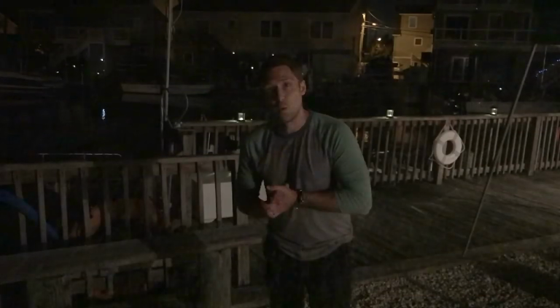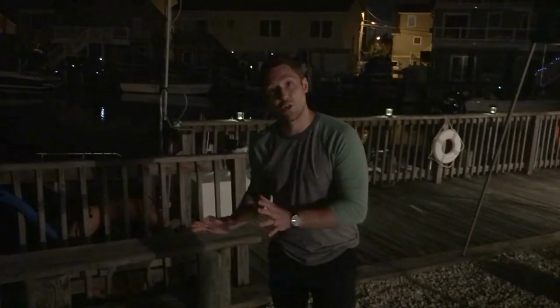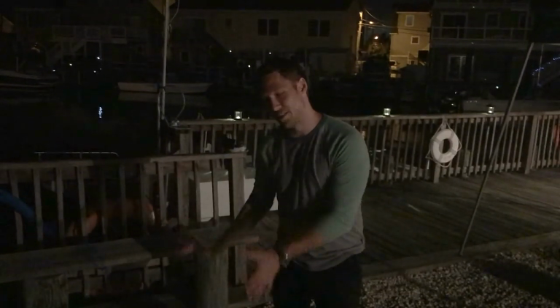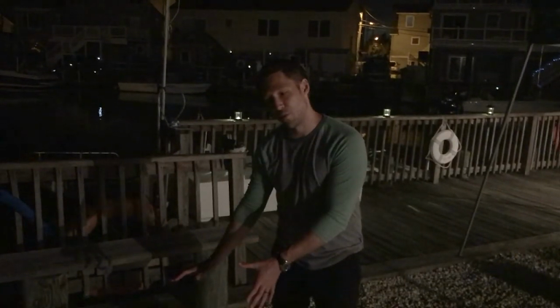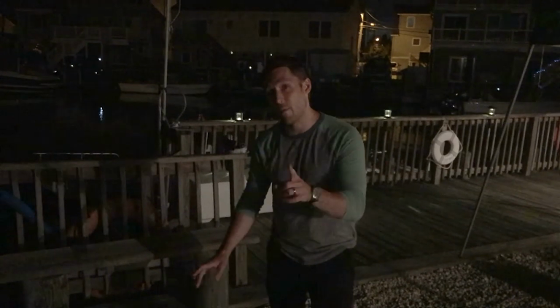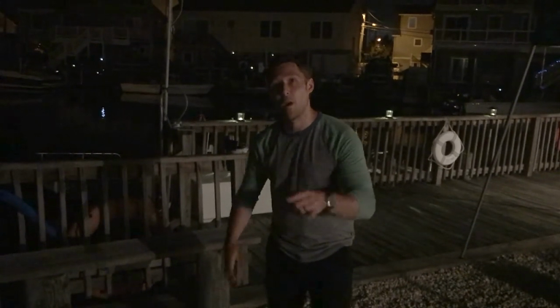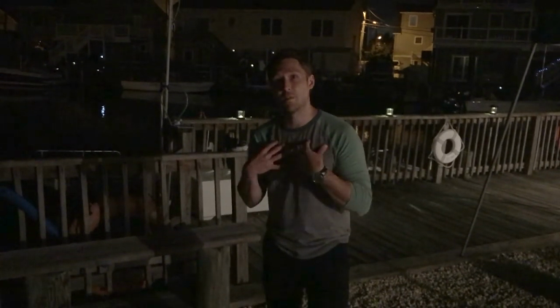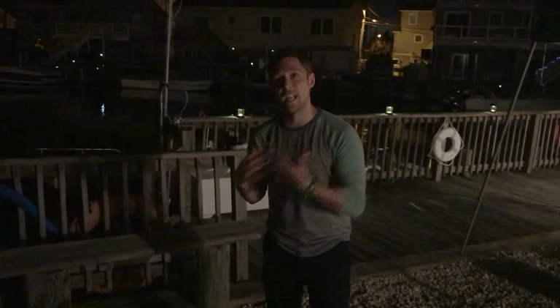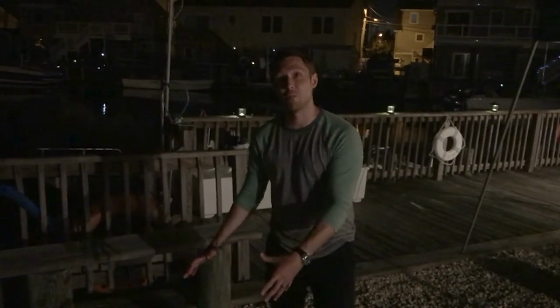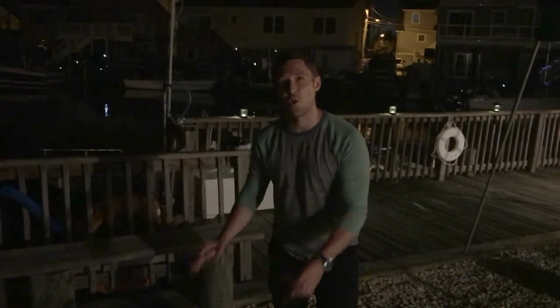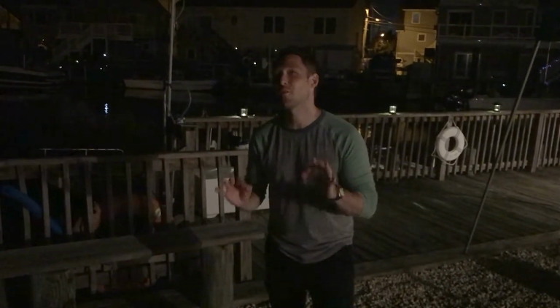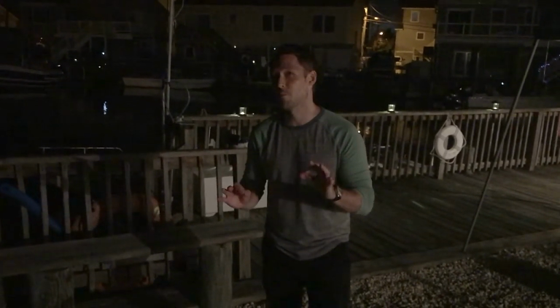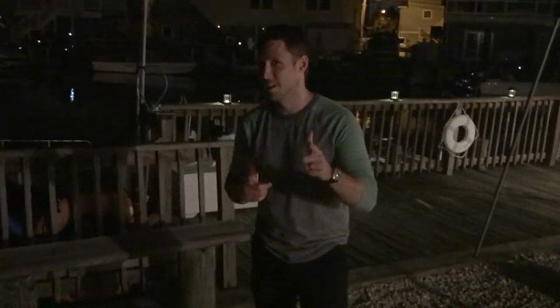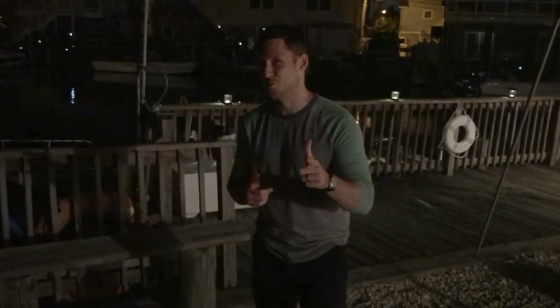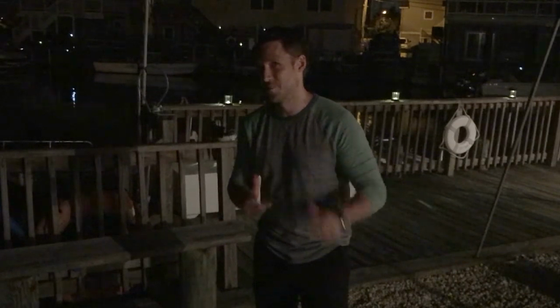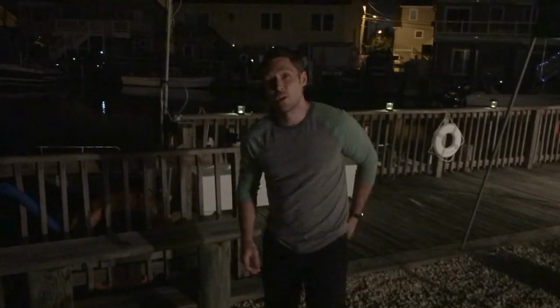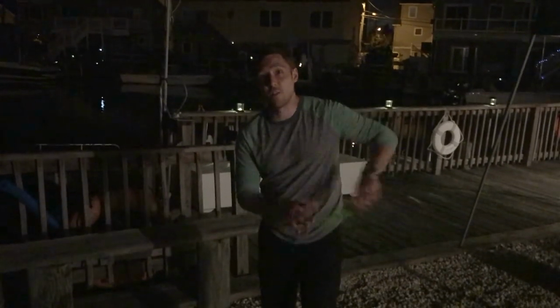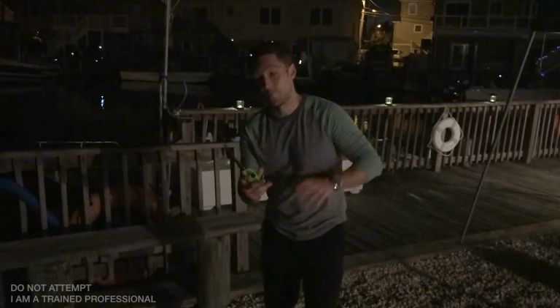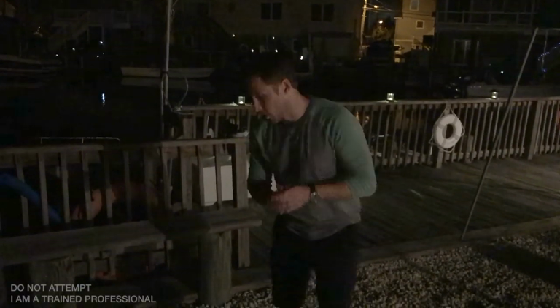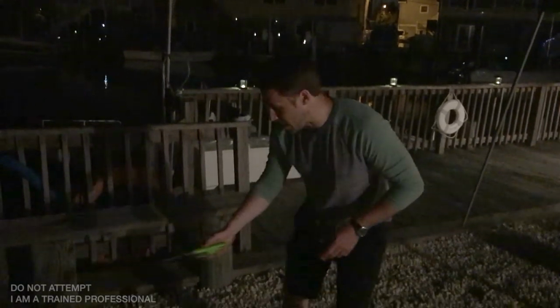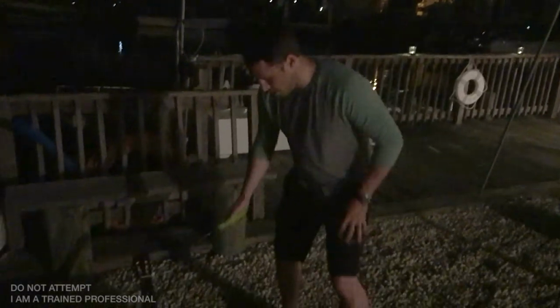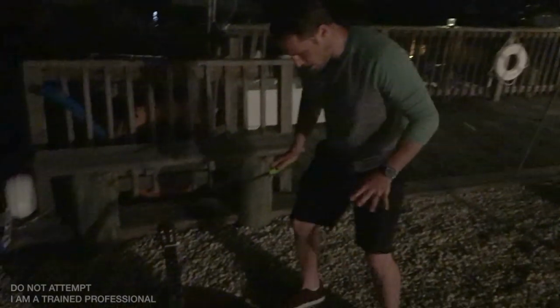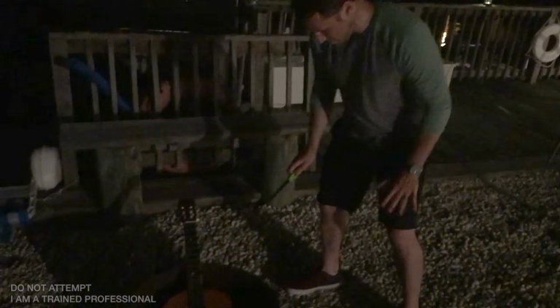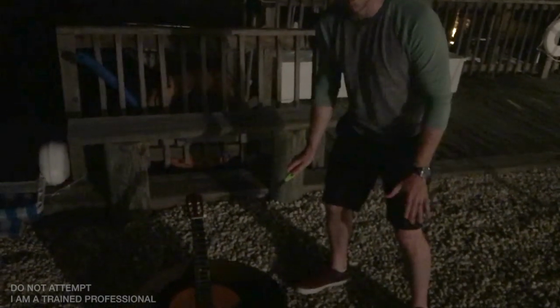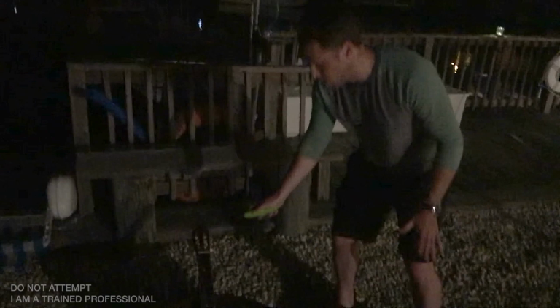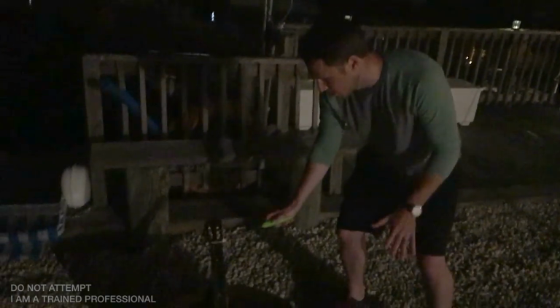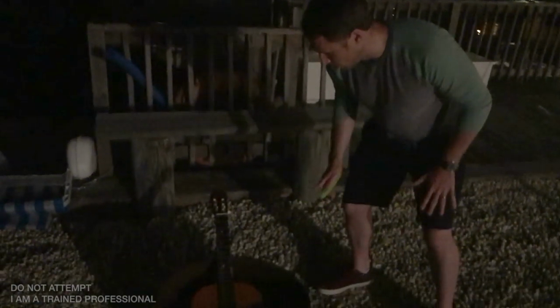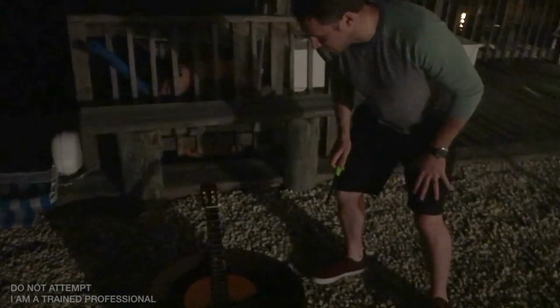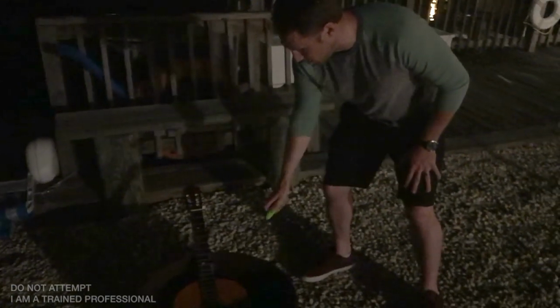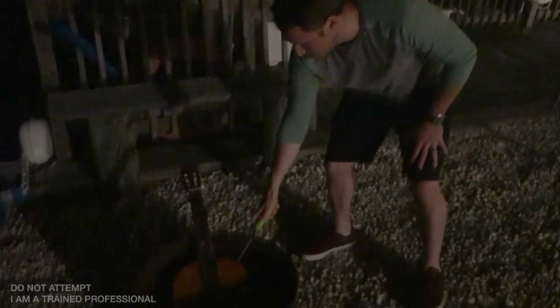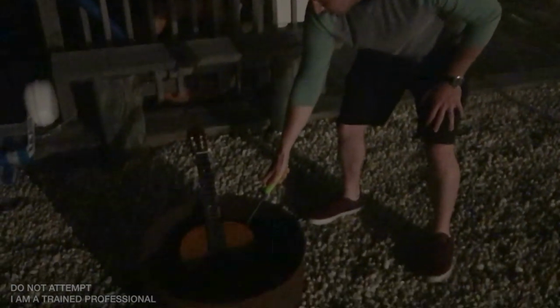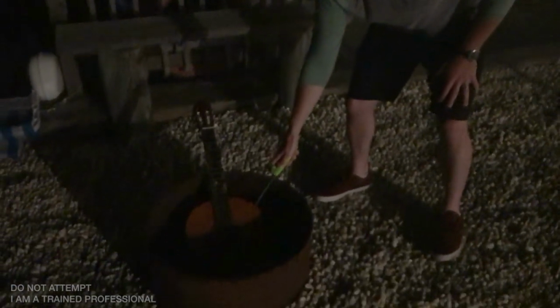Once you have your guitar positioned perfectly — remember, body position and instrument position are very, very important in smooth jazz — you're going to take your lighter, come down there, get your feet about shoulder-width apart, get yourself a nice solid base, and light it up.